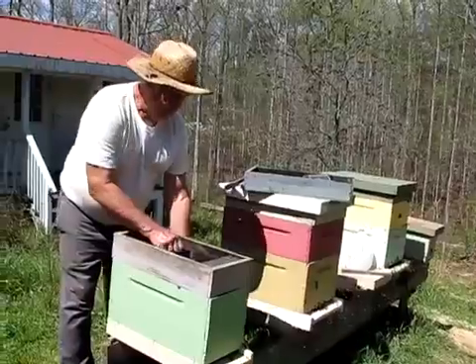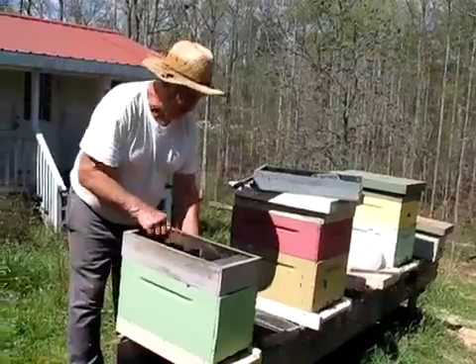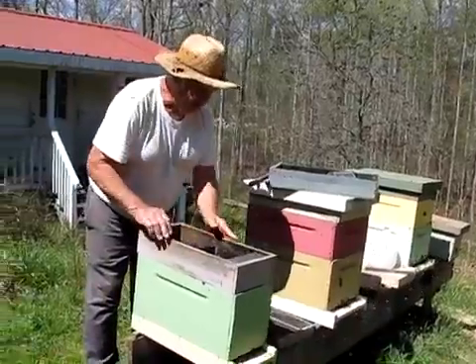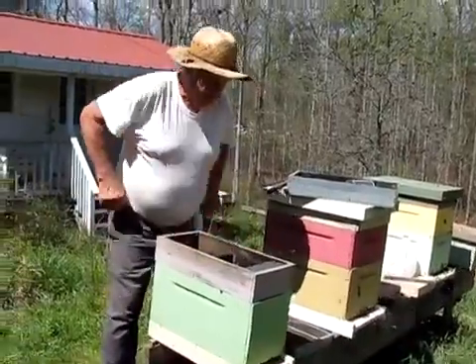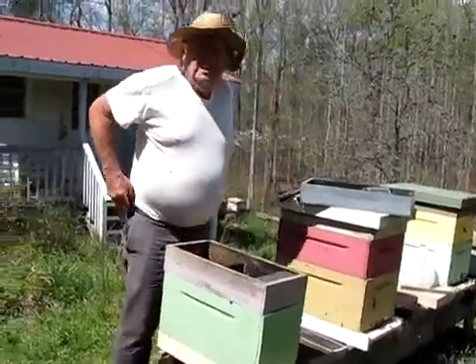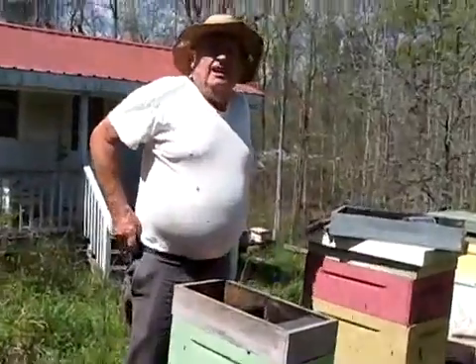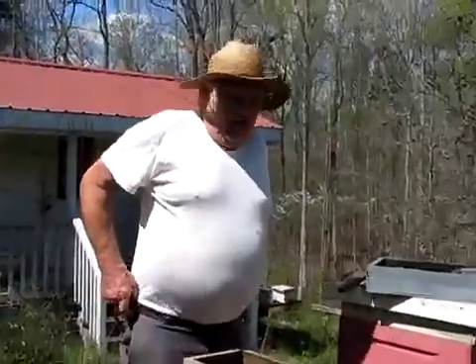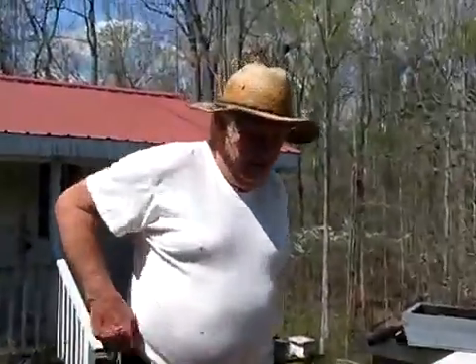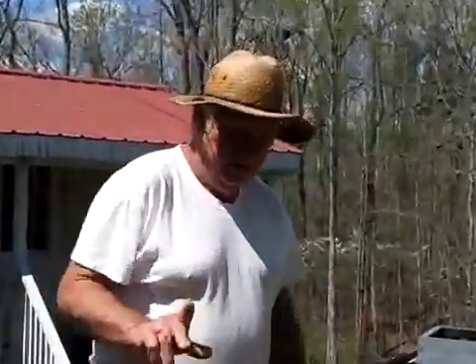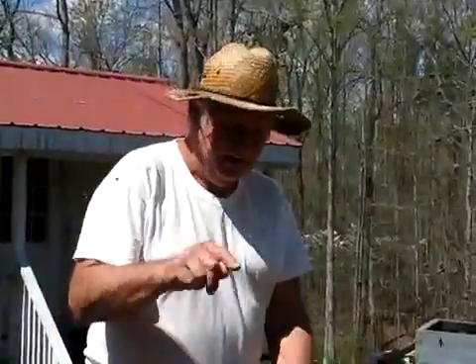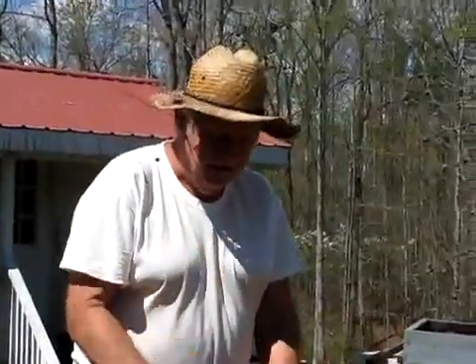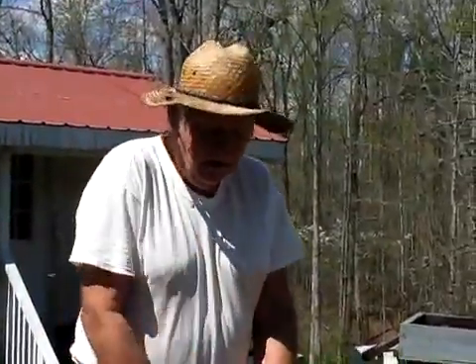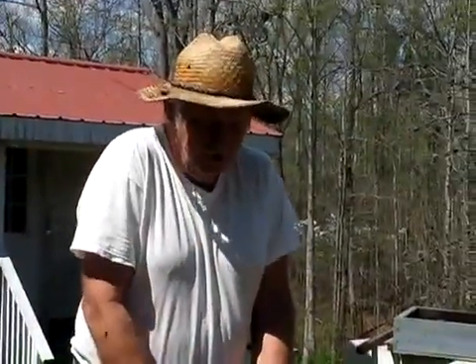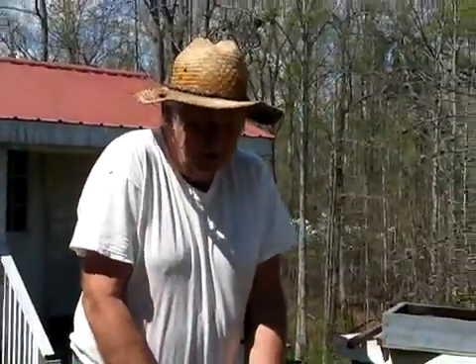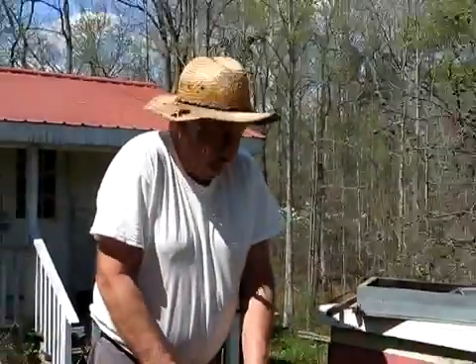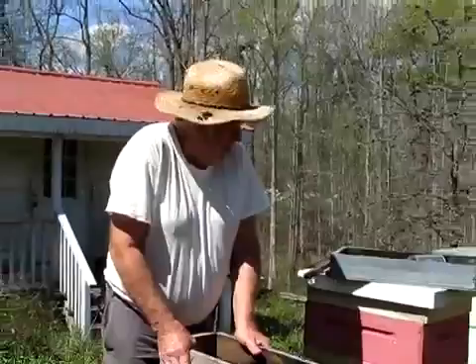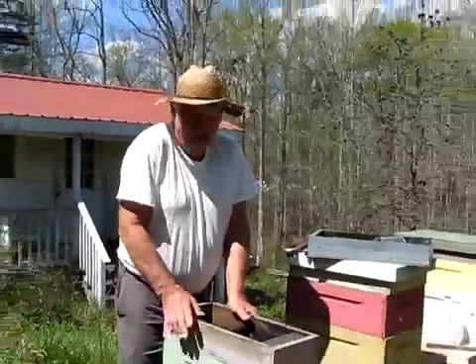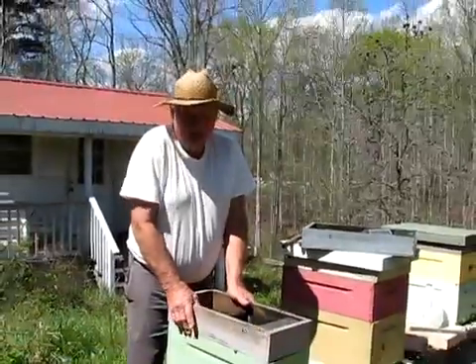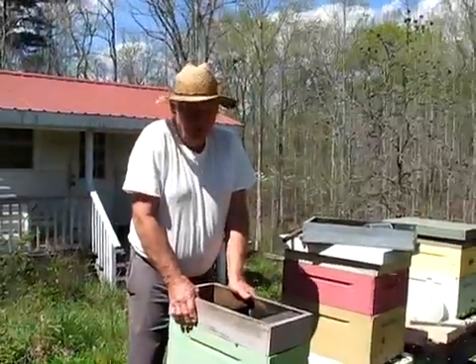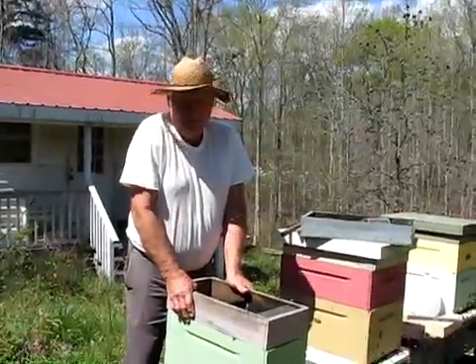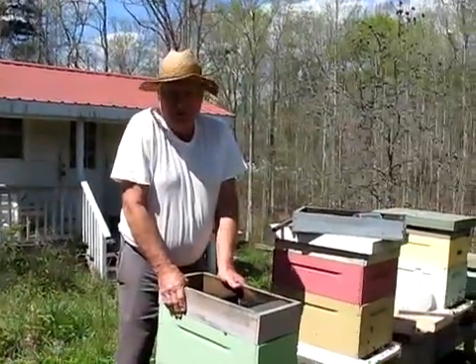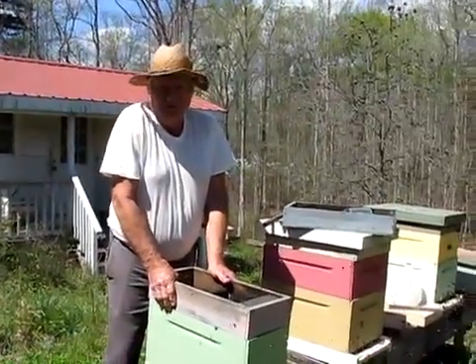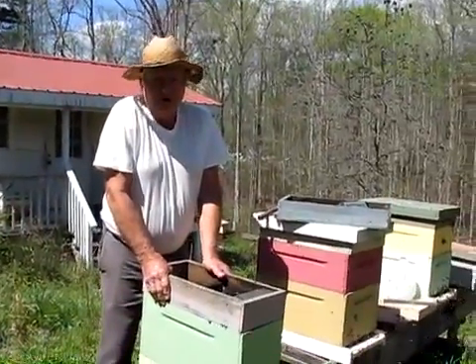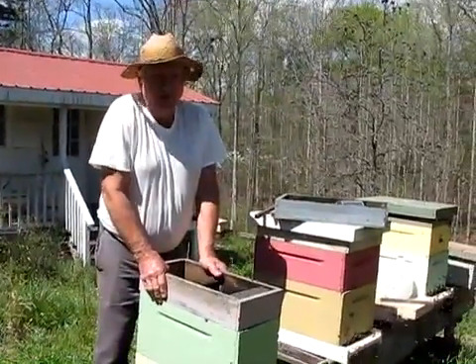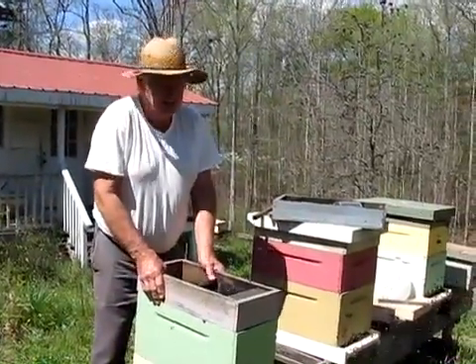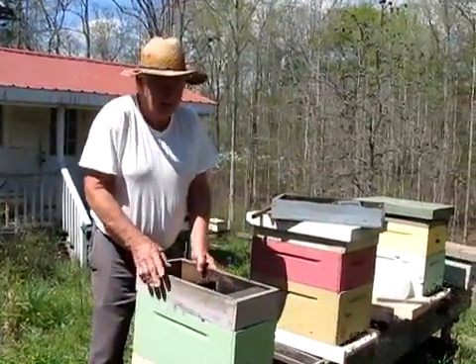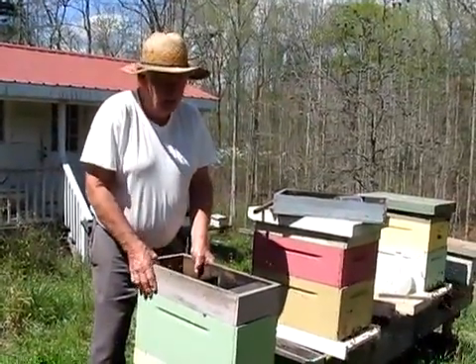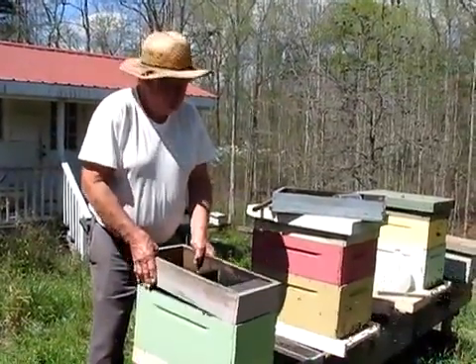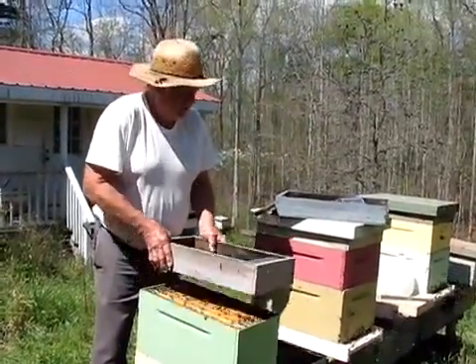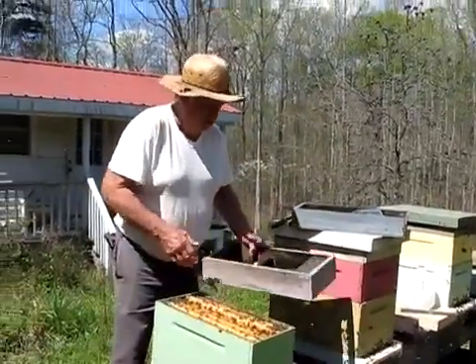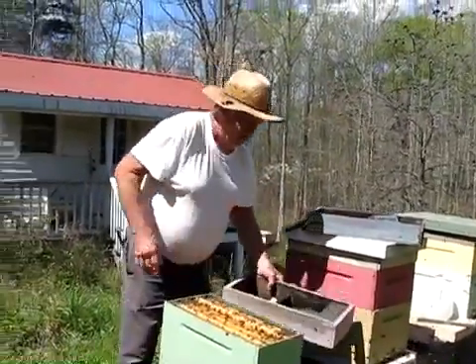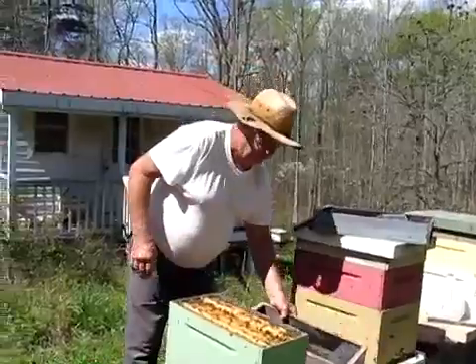All right. This is the Fat Bee Man. We're going to check this hive here — this is one that one of my students grafted last Saturday, and we'll see if he's learning anything.